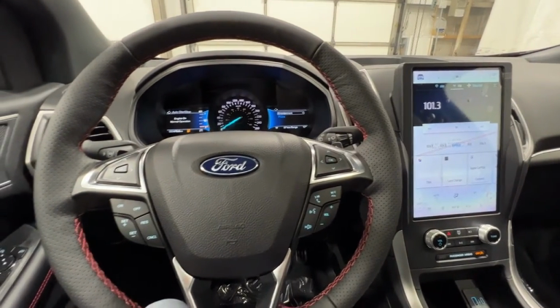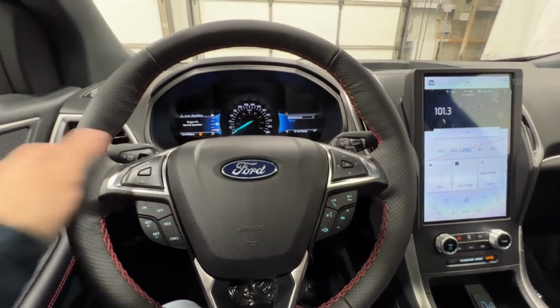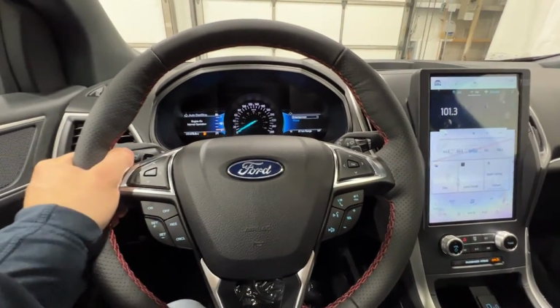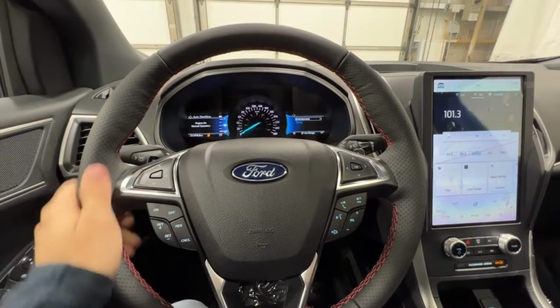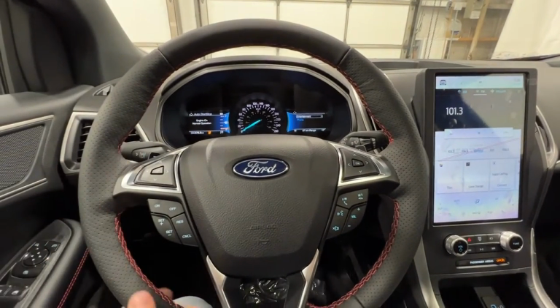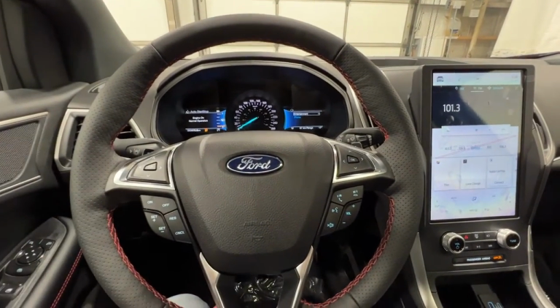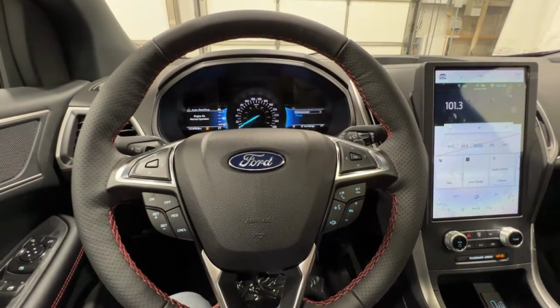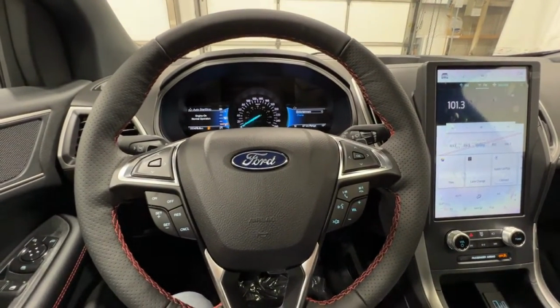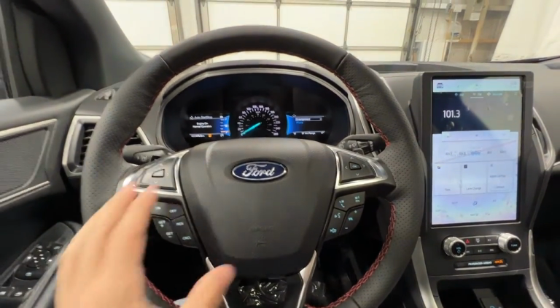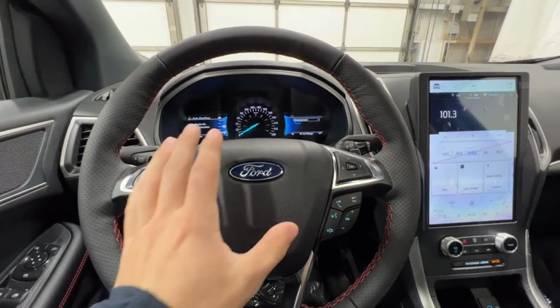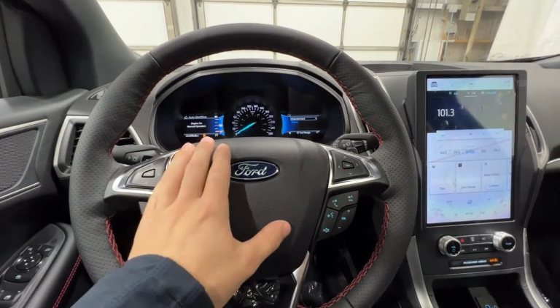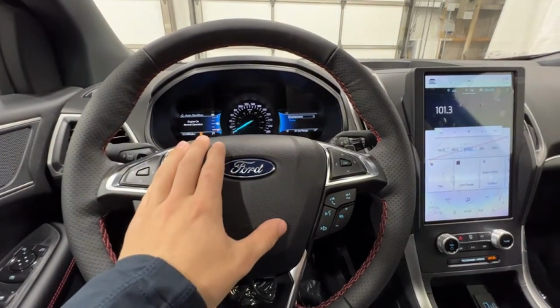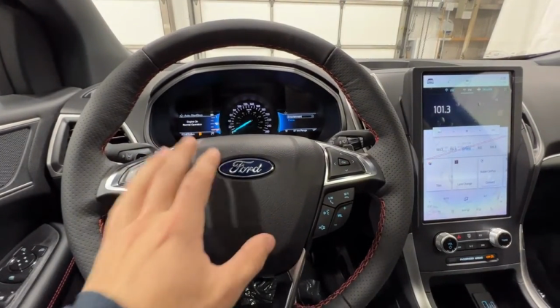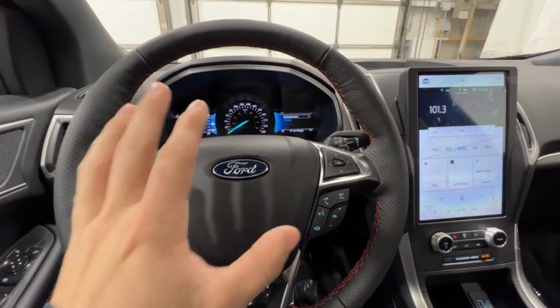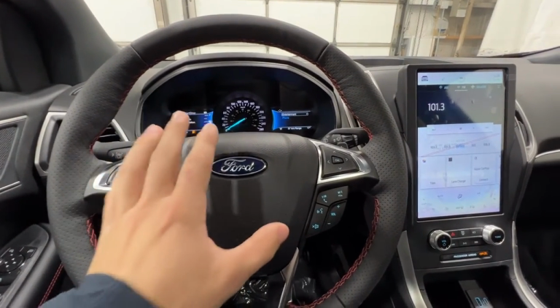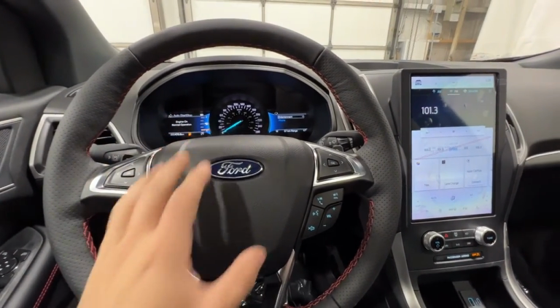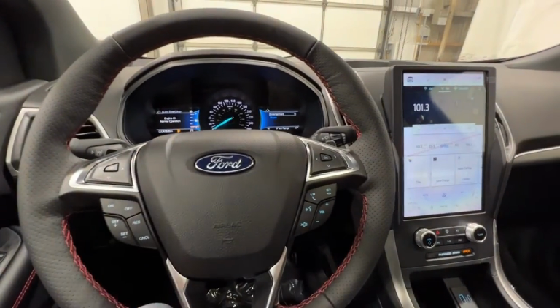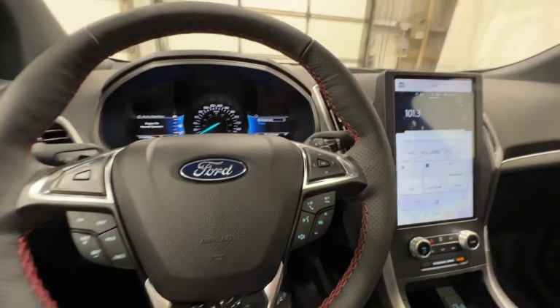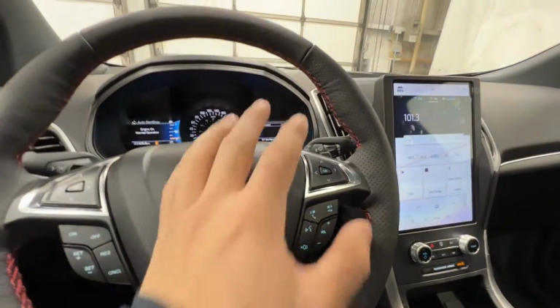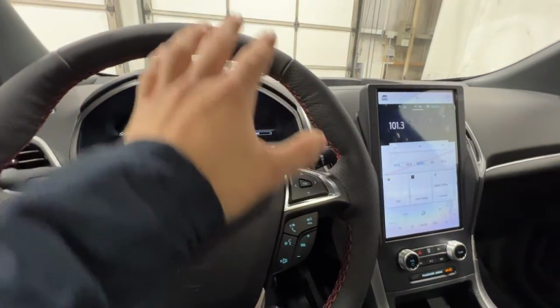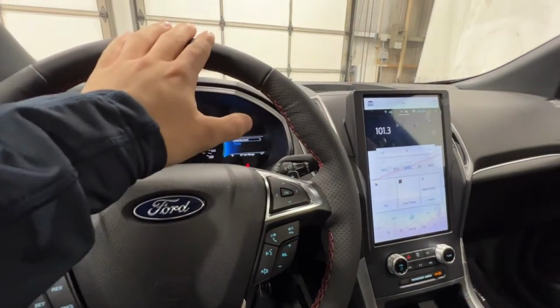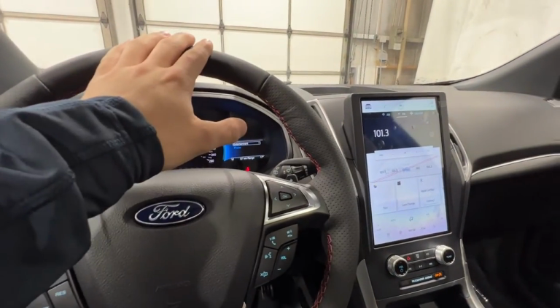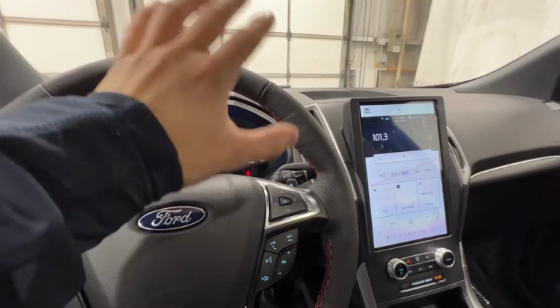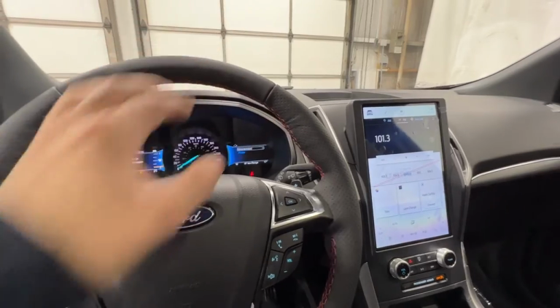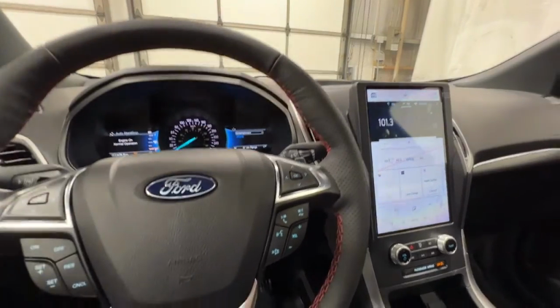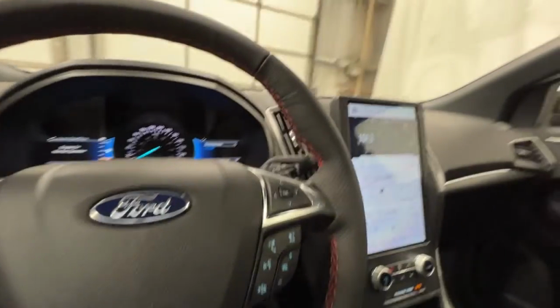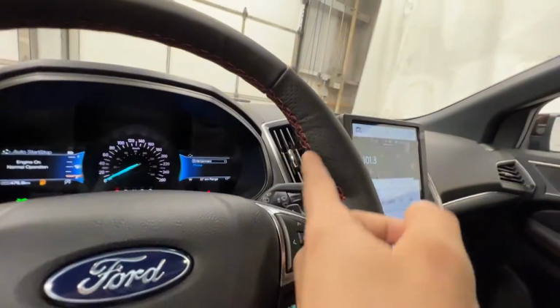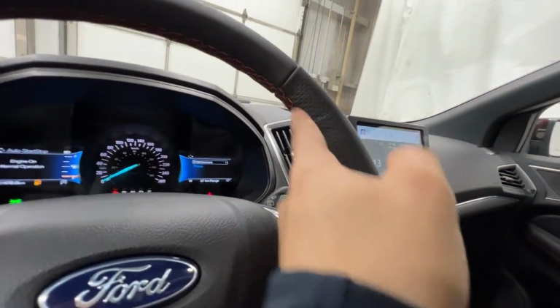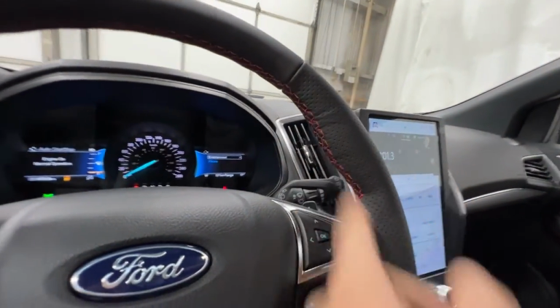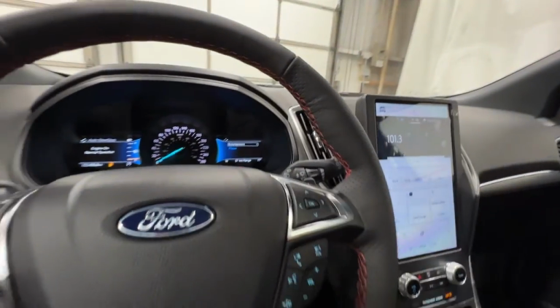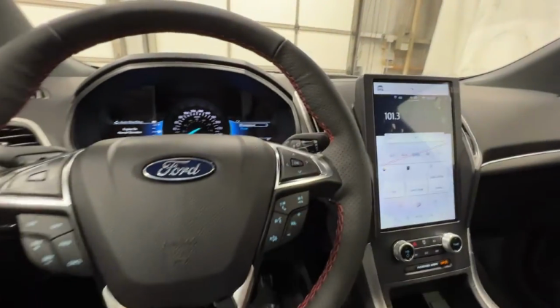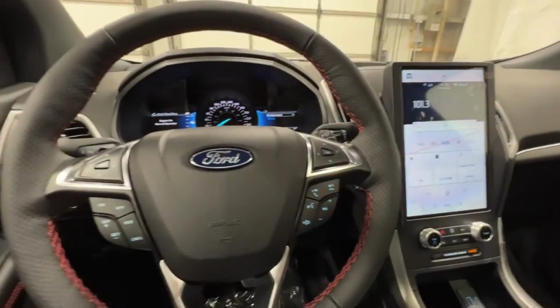Starting here on this nice leather wrapped heated steering wheel, we do have the cold weather package equipped on this particular ST-Line, which includes the heated steering wheel. There's also nice red accent stitching along the inside.